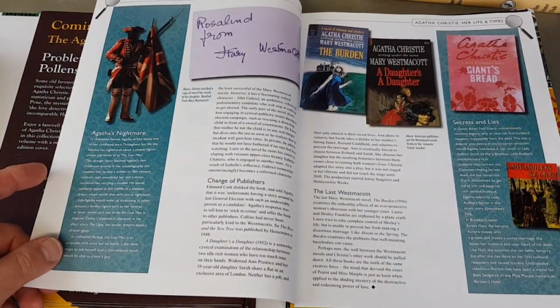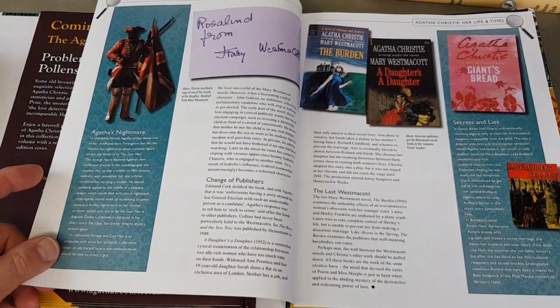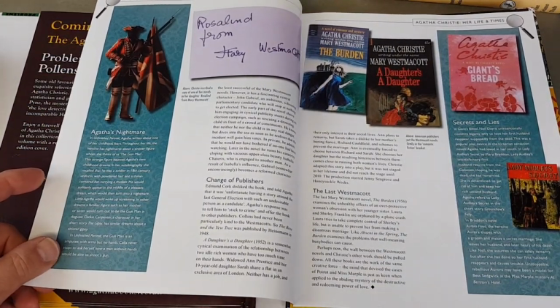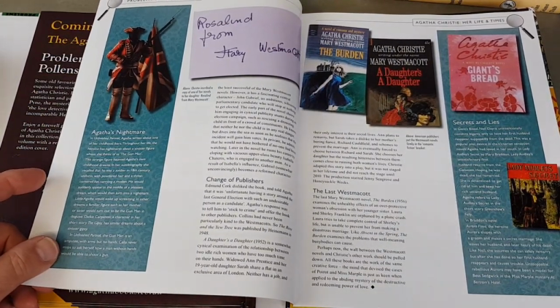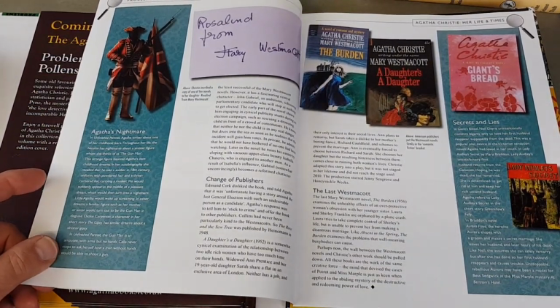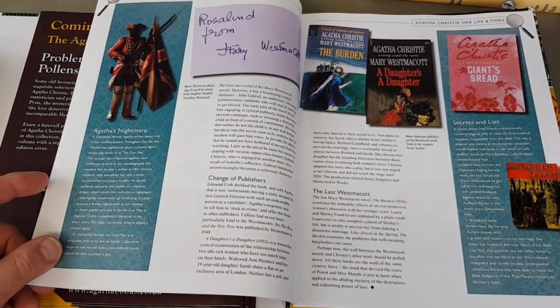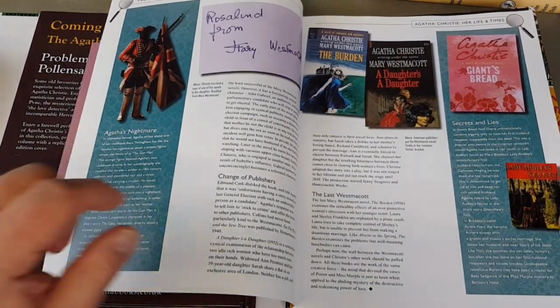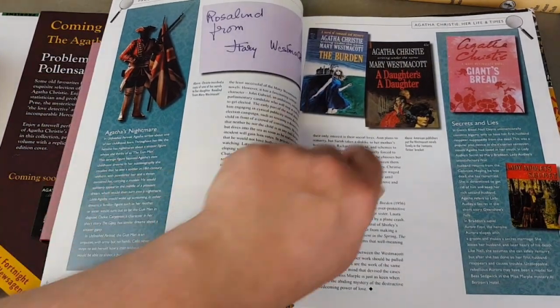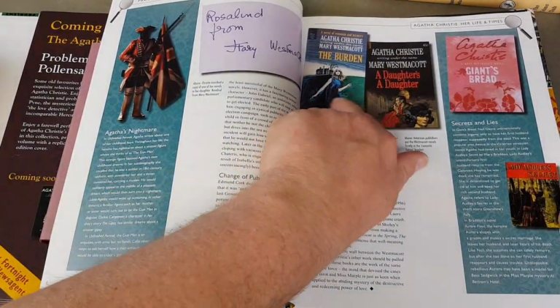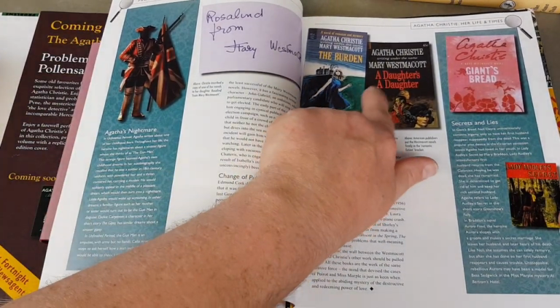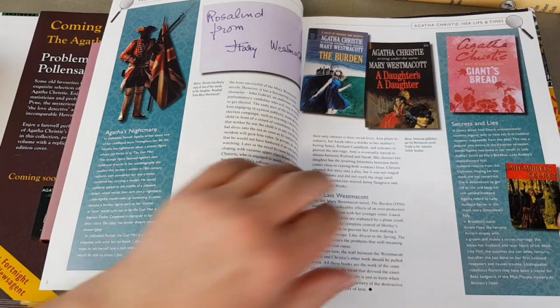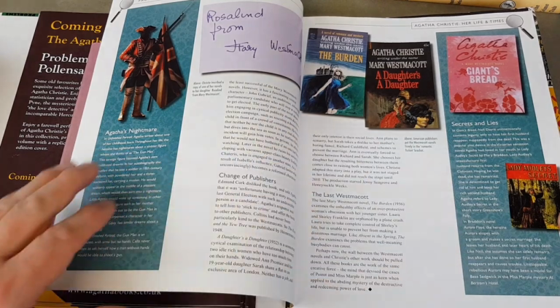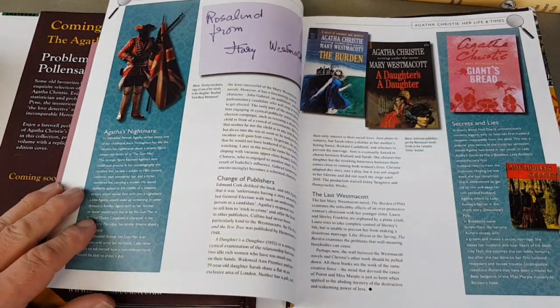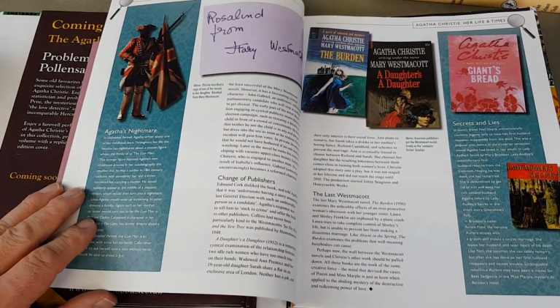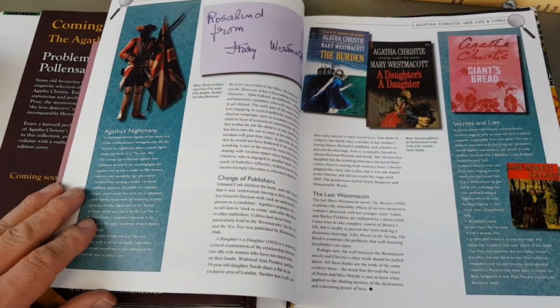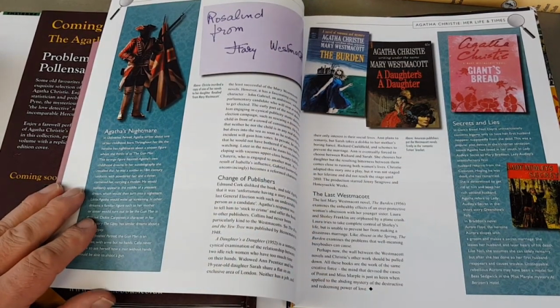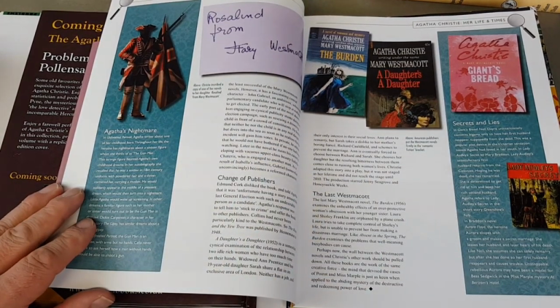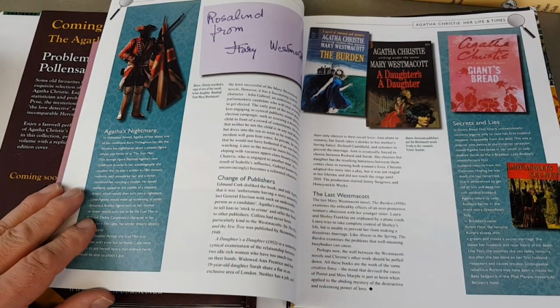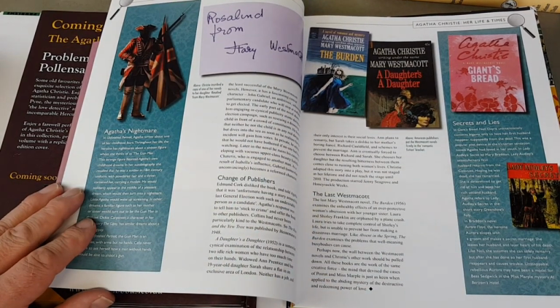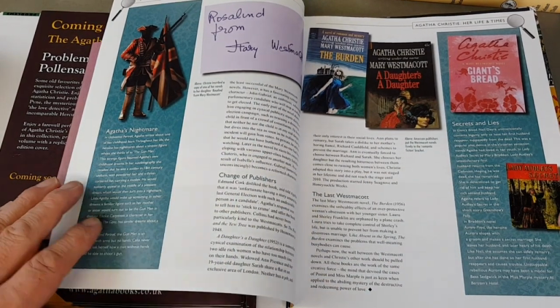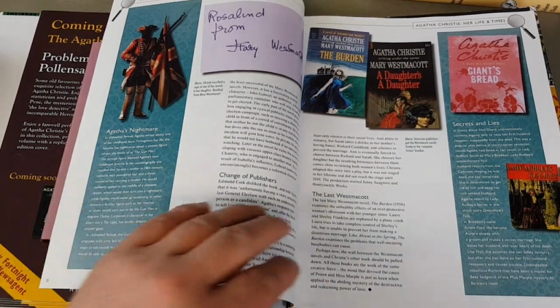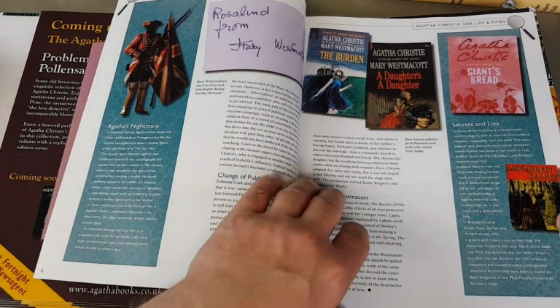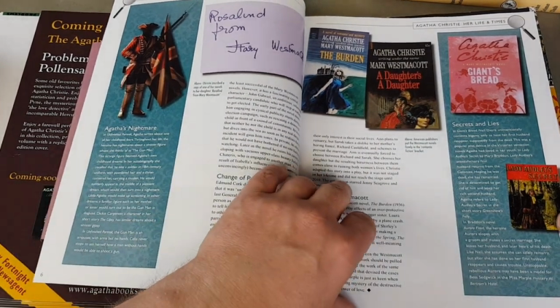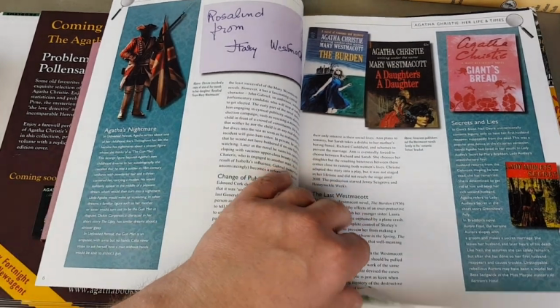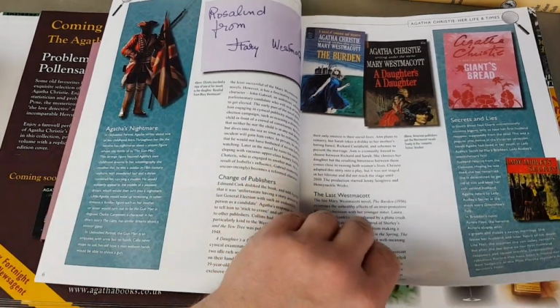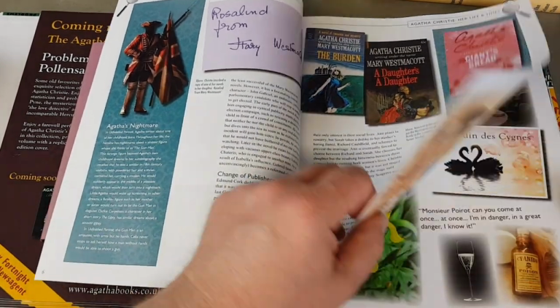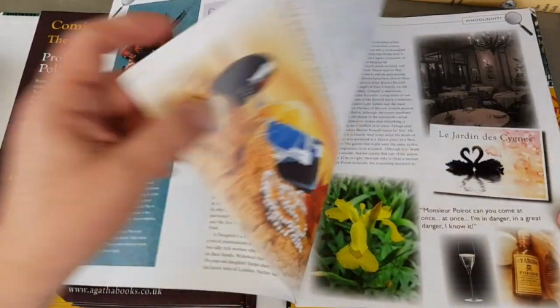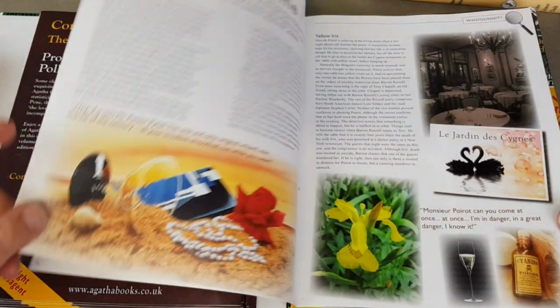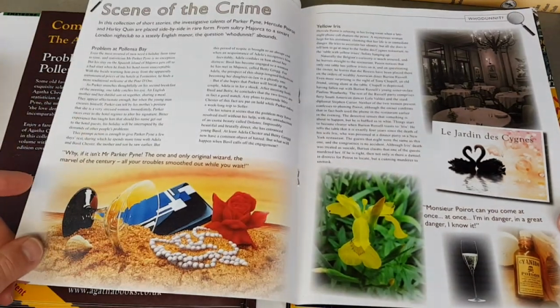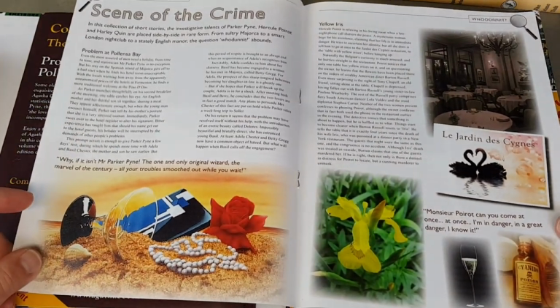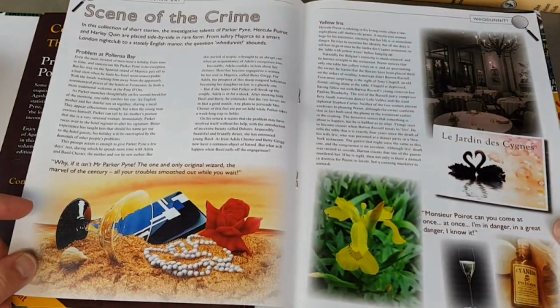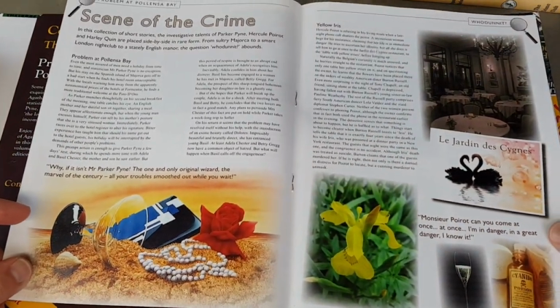There are some nice Dell editions — I haven't got any of those. They're the Mary Westmacott ones — quite scarce. I bet they are rare.